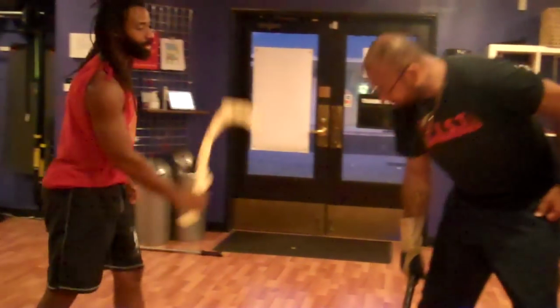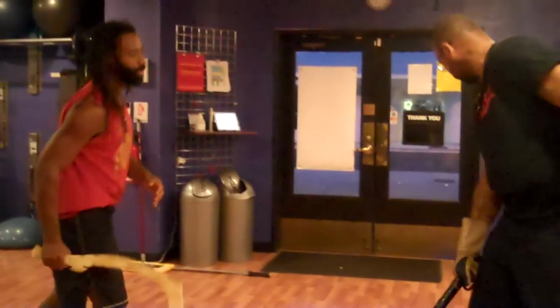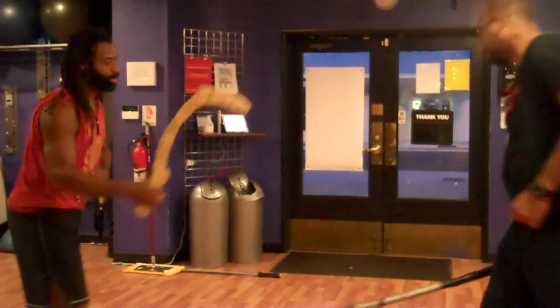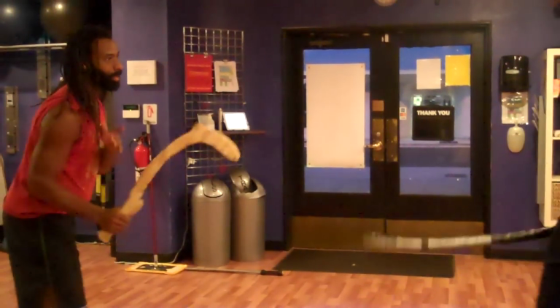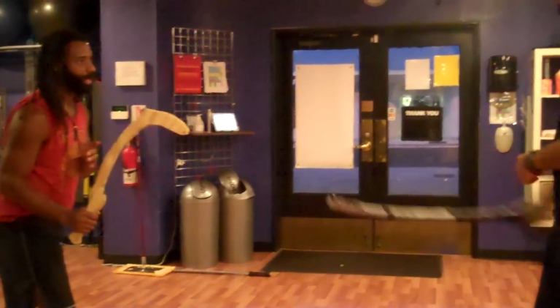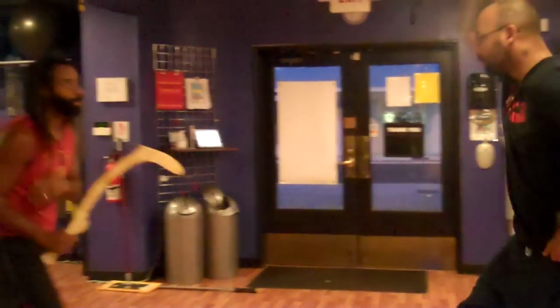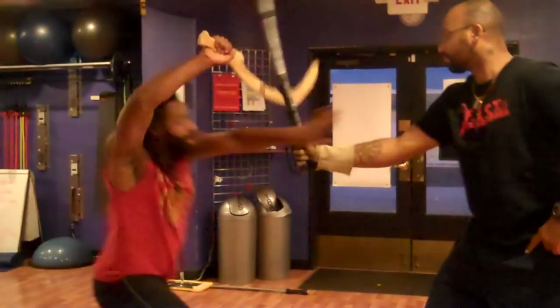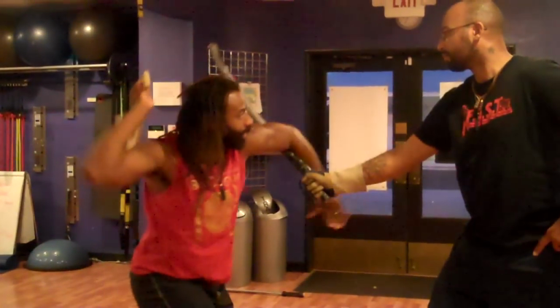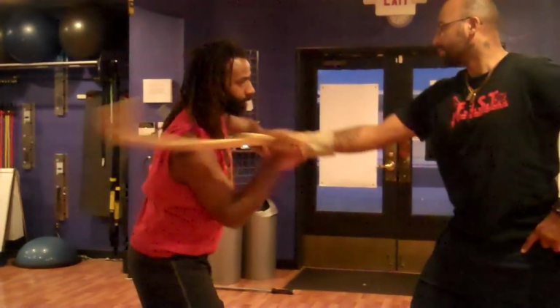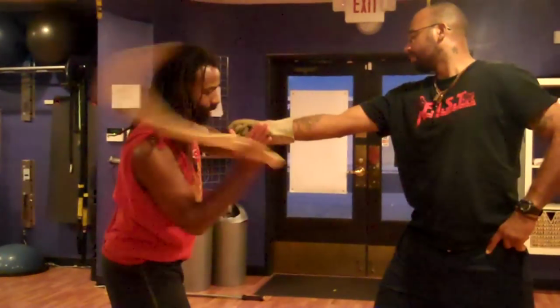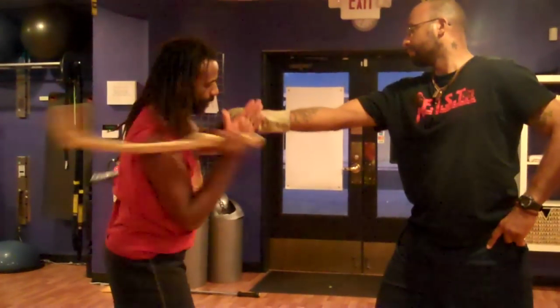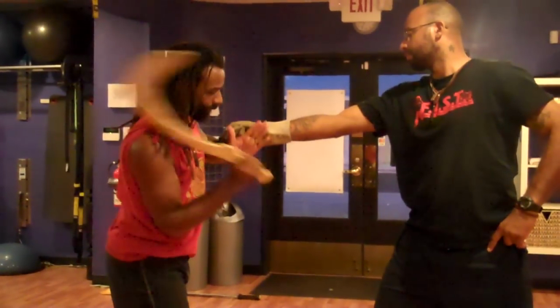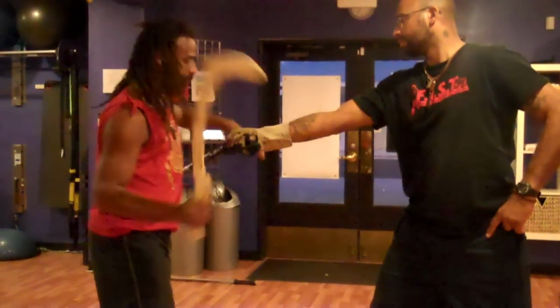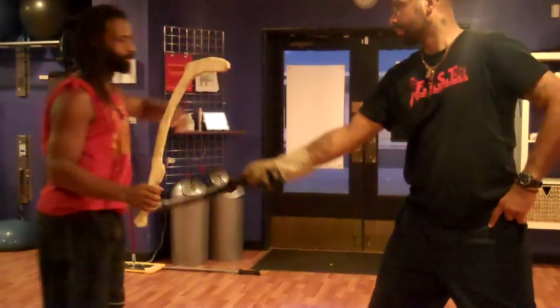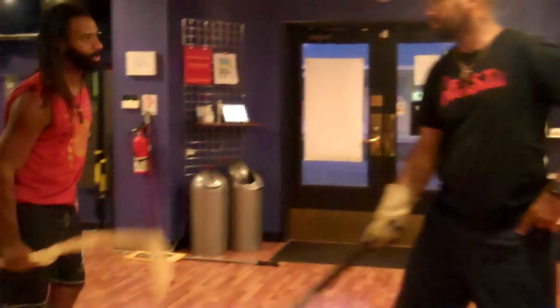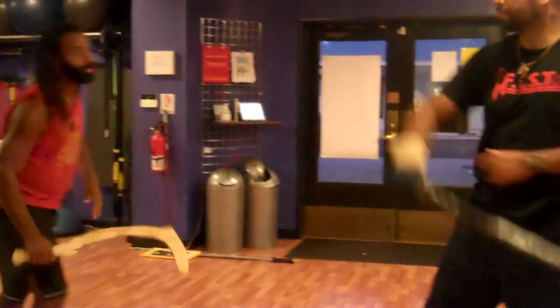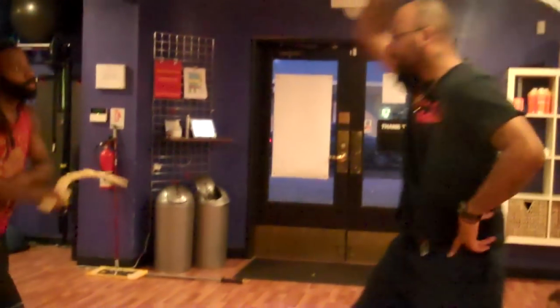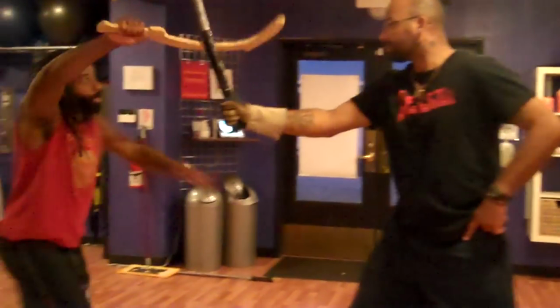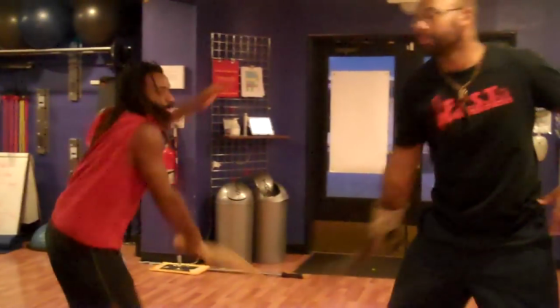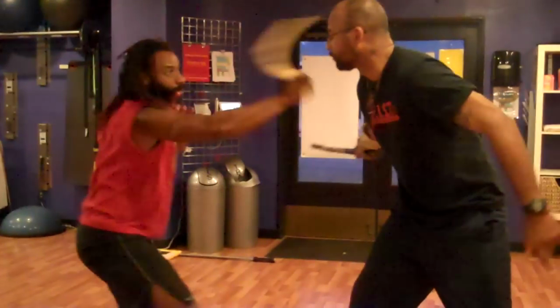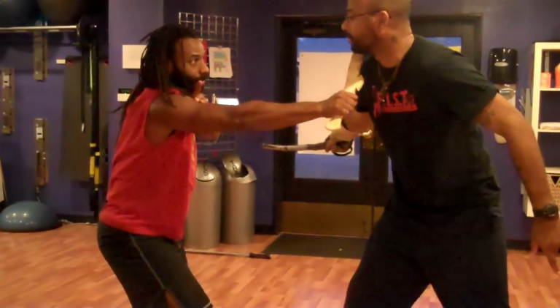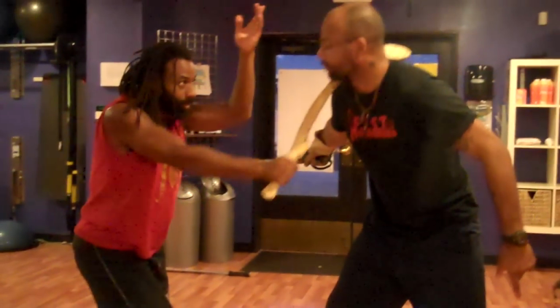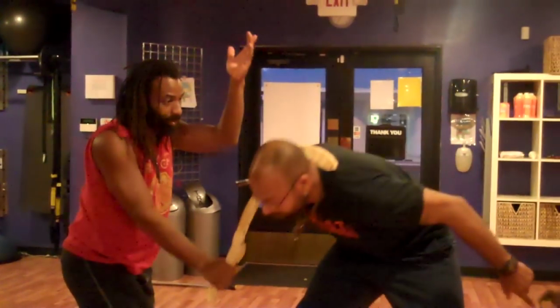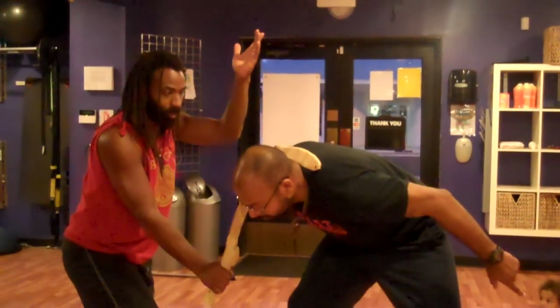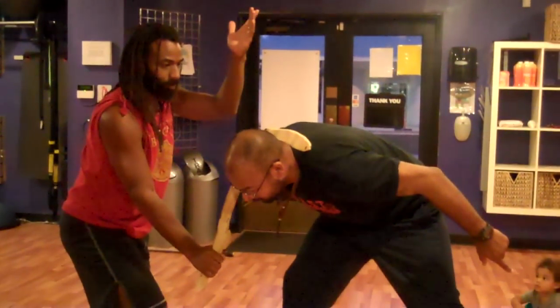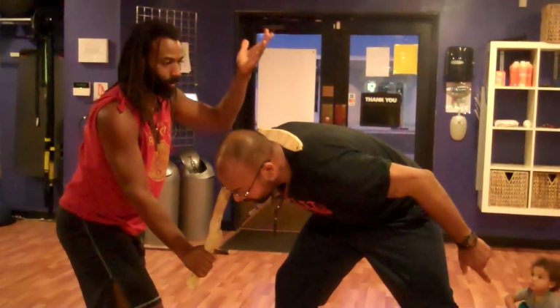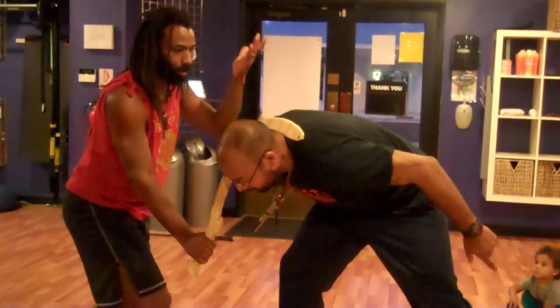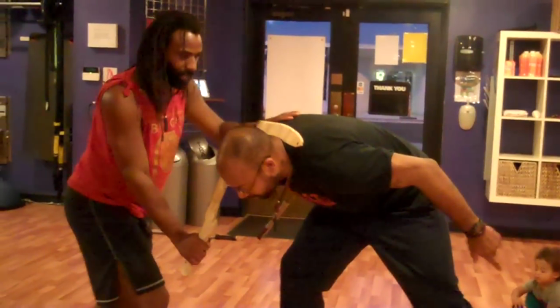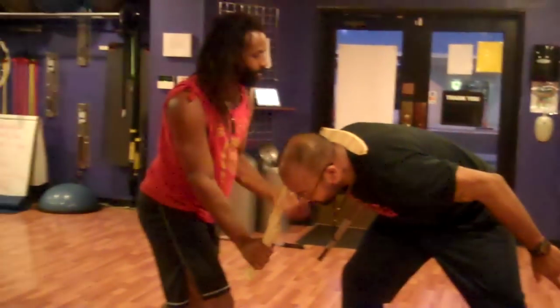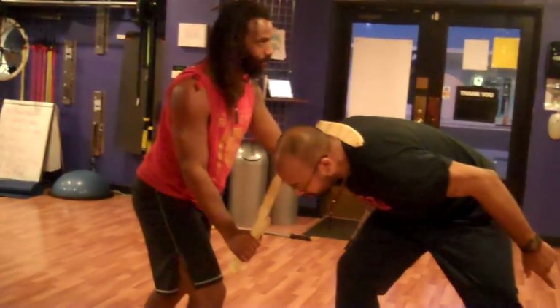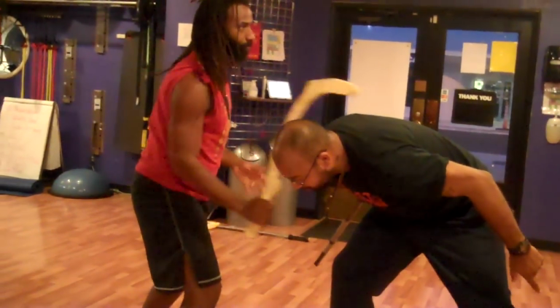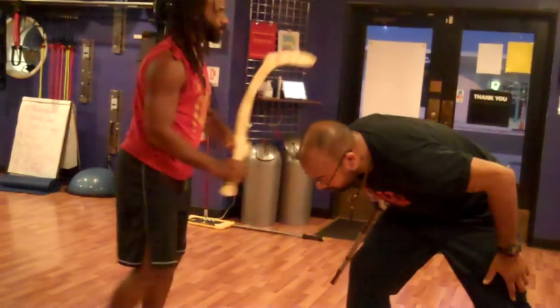Once again, he gives me another attack — parry, I'm going to come in. Here, circle in around, cut. This really gives you a very, very strong lever for grappling and for closing.